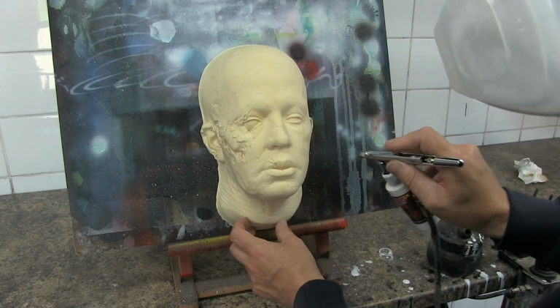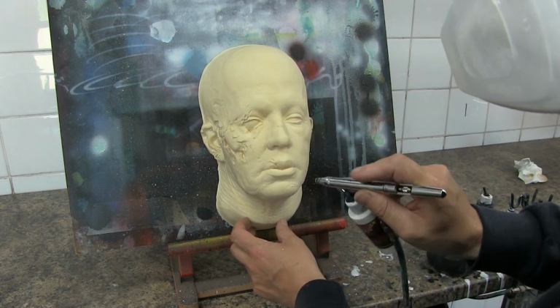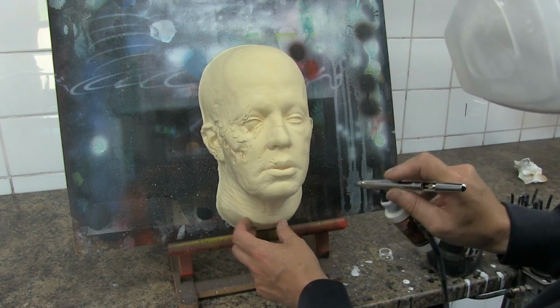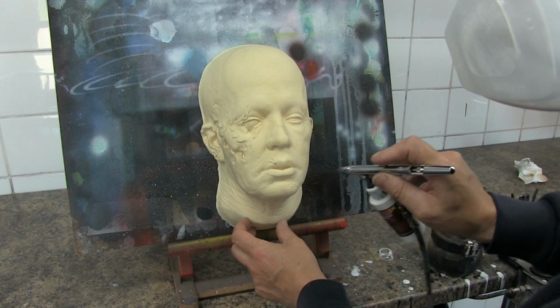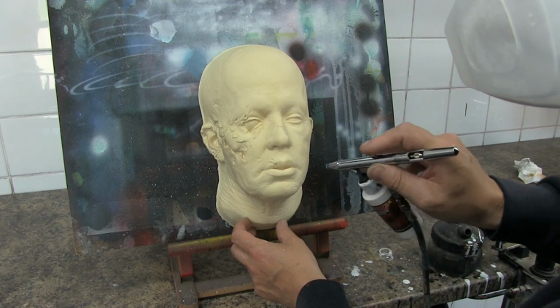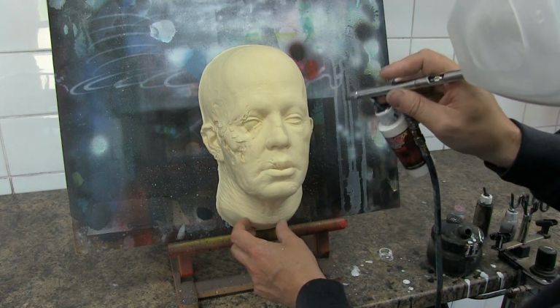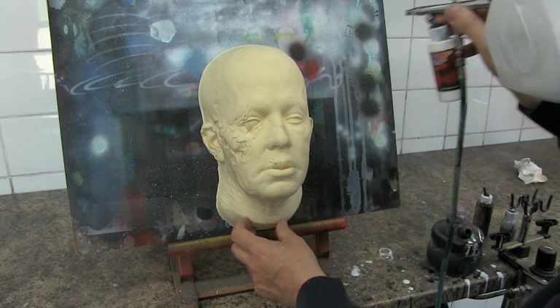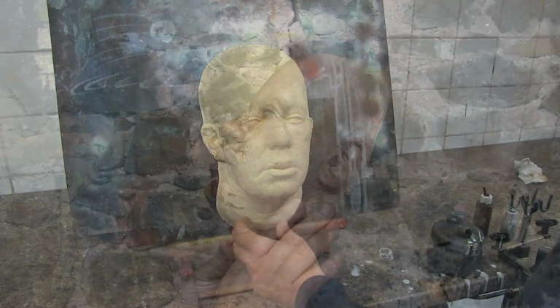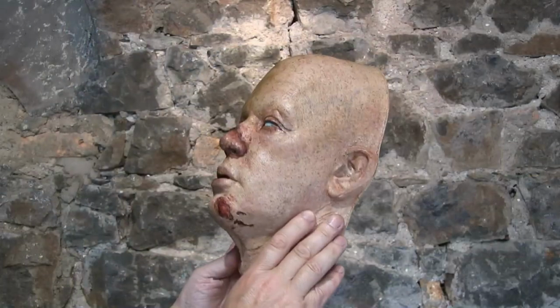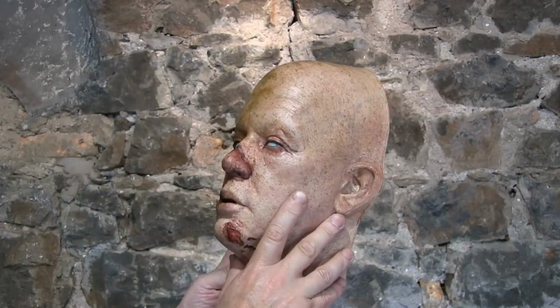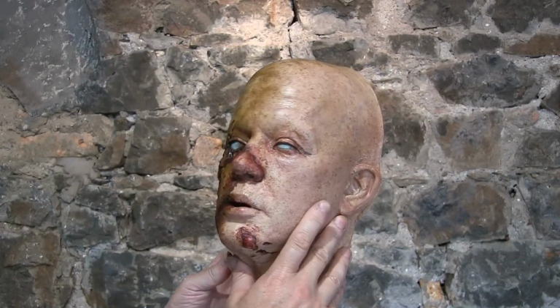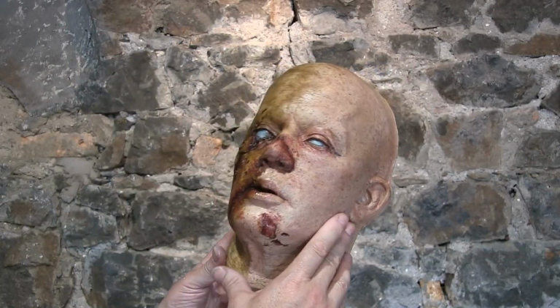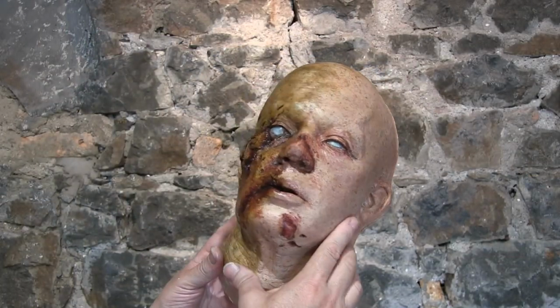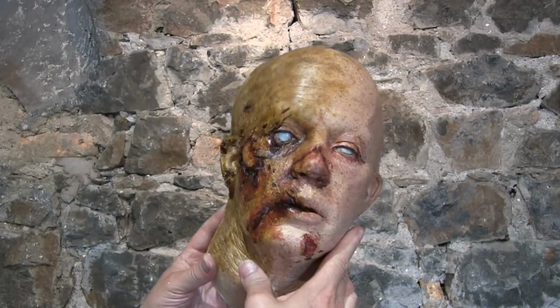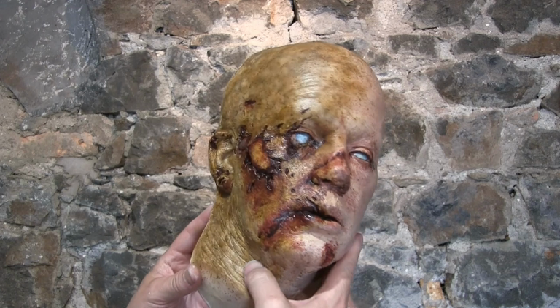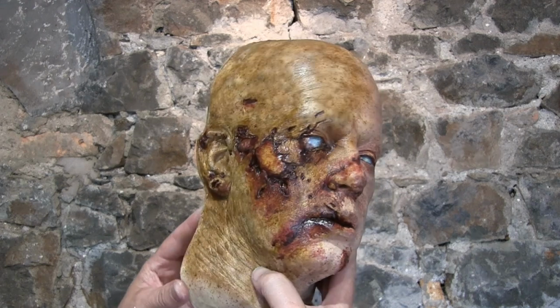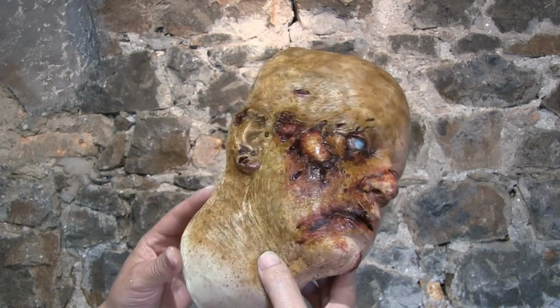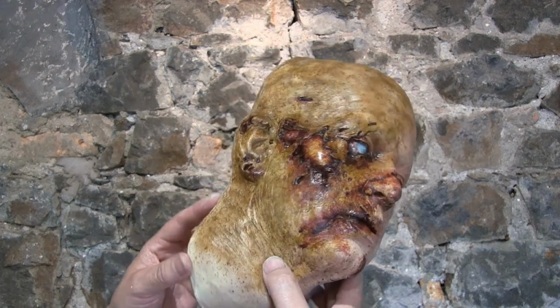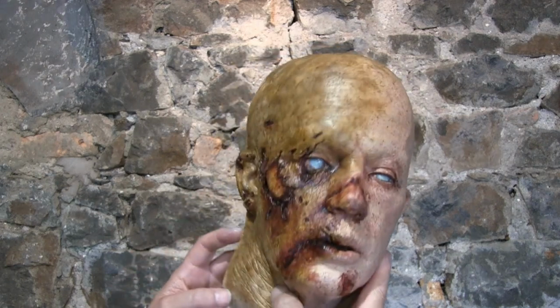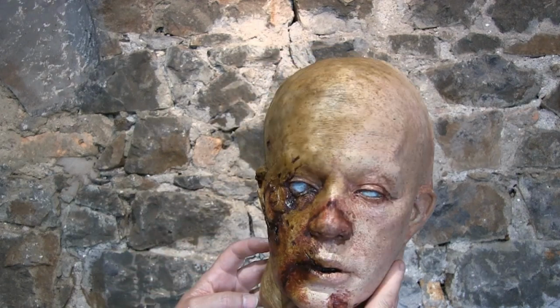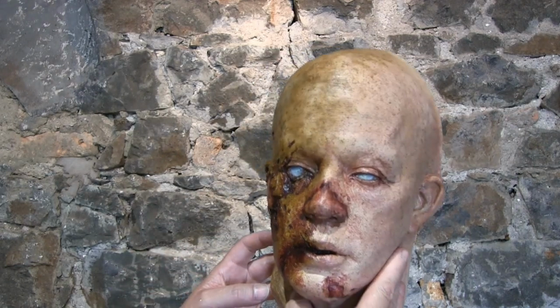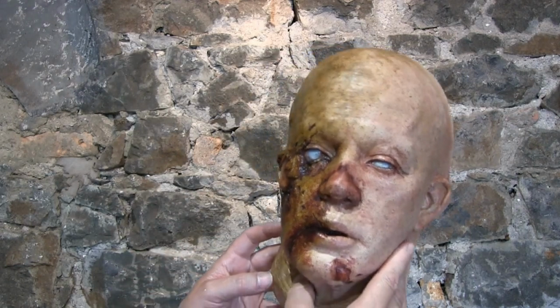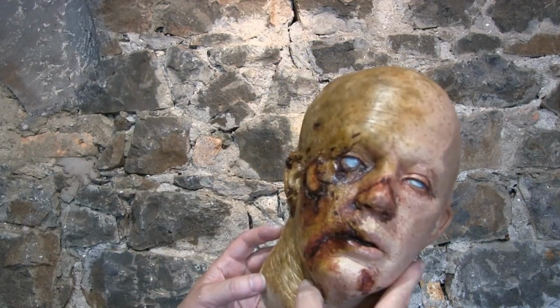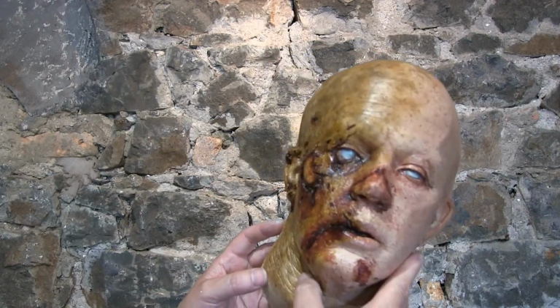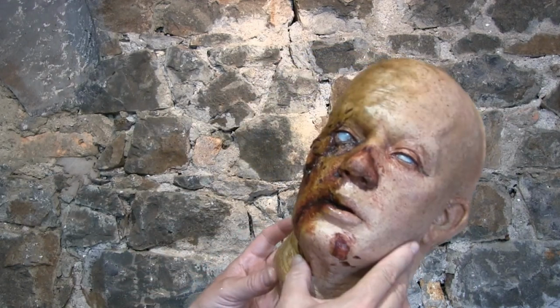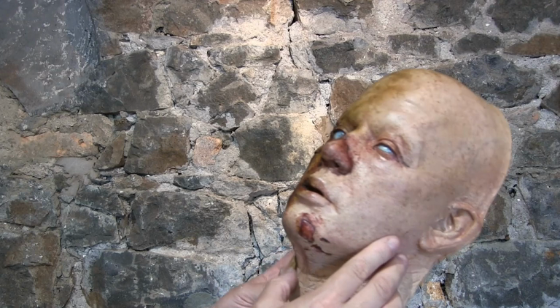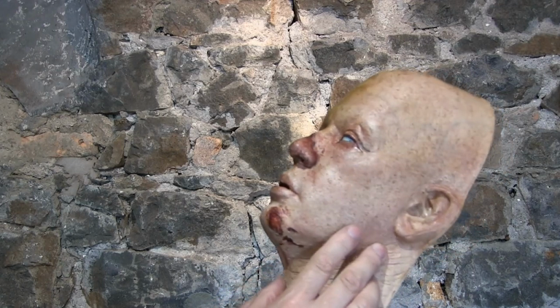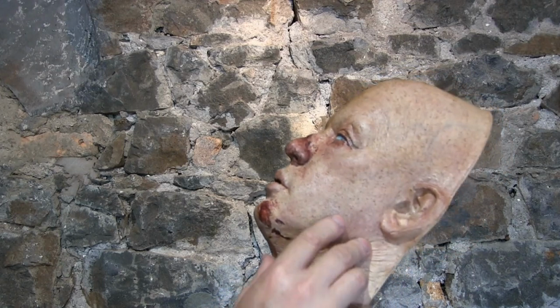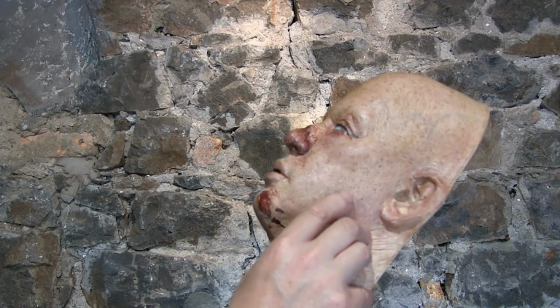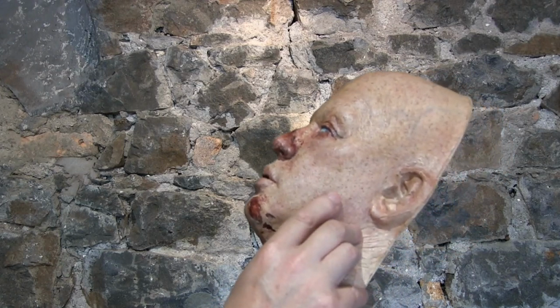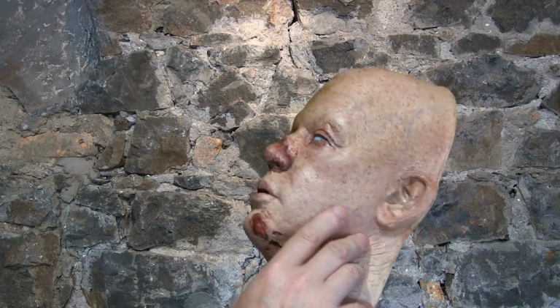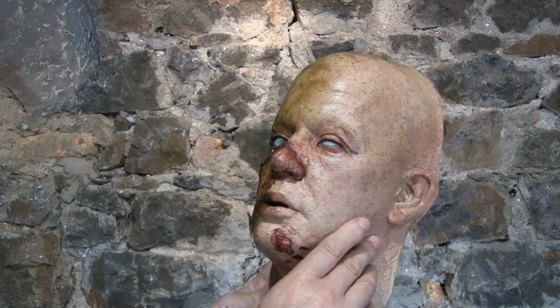Even after it's dry it always feels a little bit tacky, a little bit sticky to the touch, and that's perfectly normal because it's not a paint - it's an adhesion promoter designed to be painted over. This finished piece was painted by a friend of mine, Tim Gore, using his own line of paints - the Createx Bloodline range - painted over the top of the Createx Flexible Adhesion Promoter.